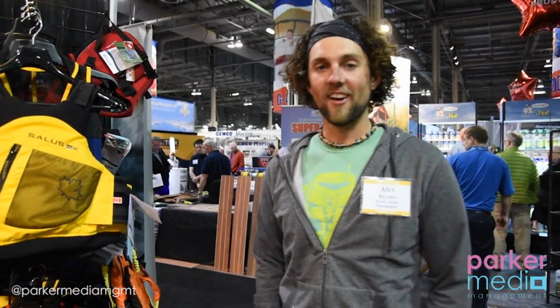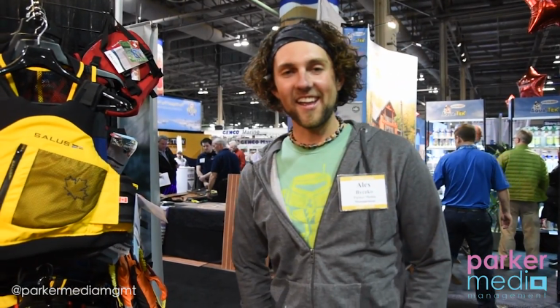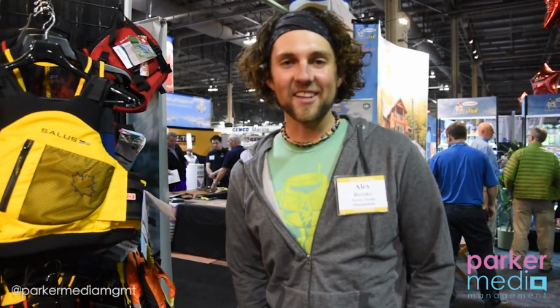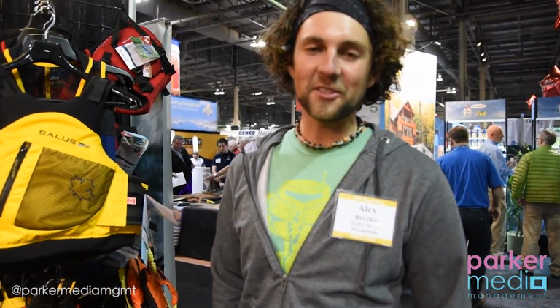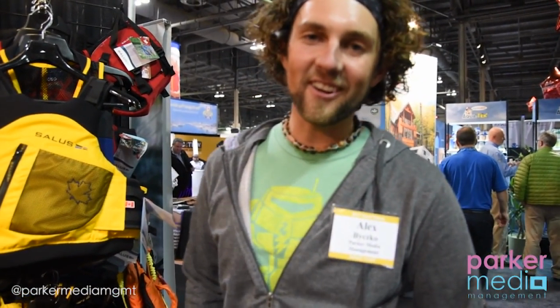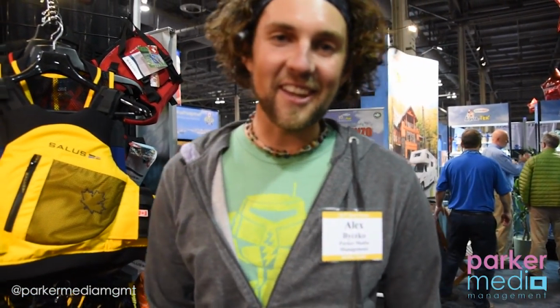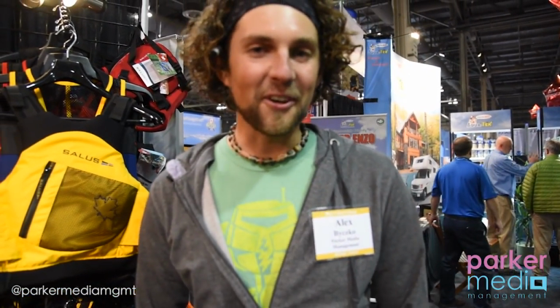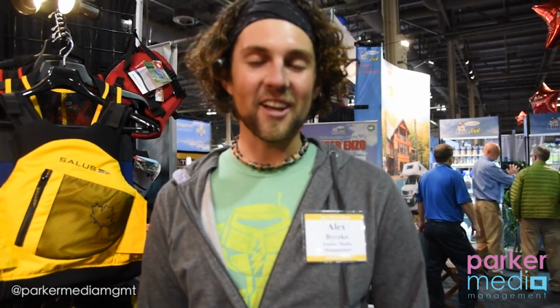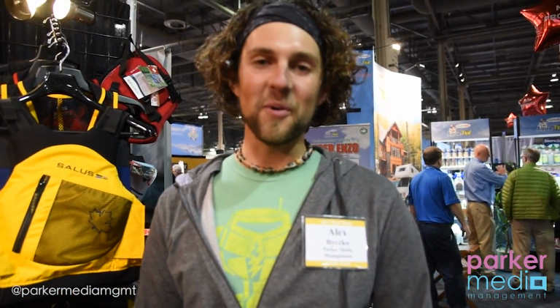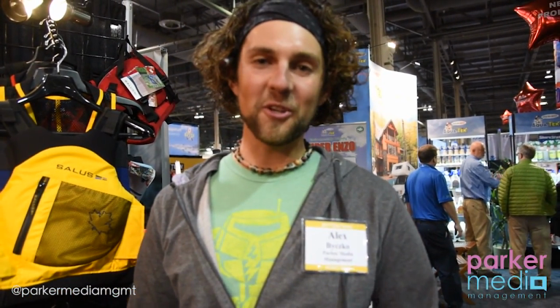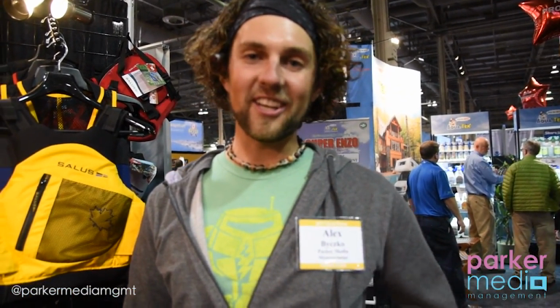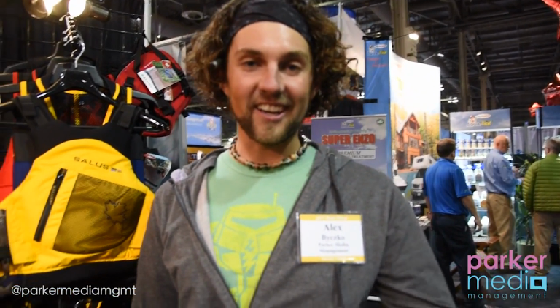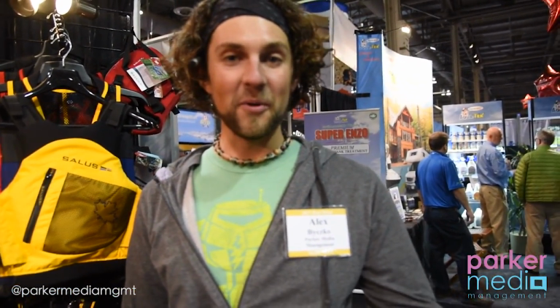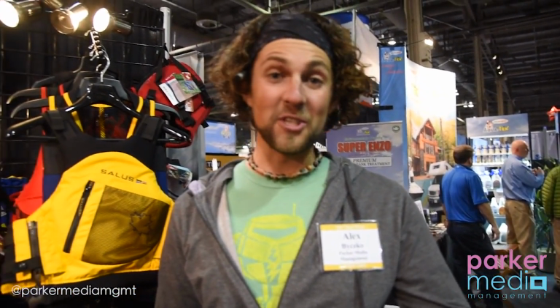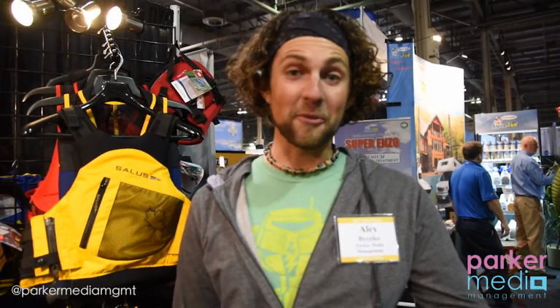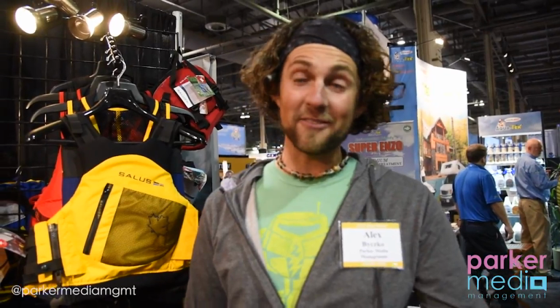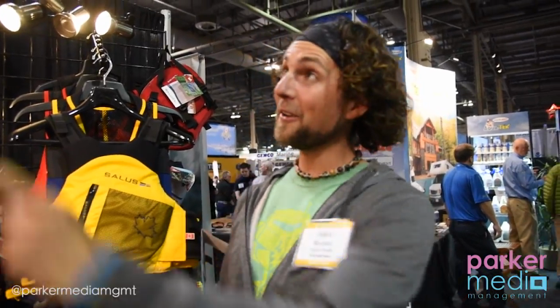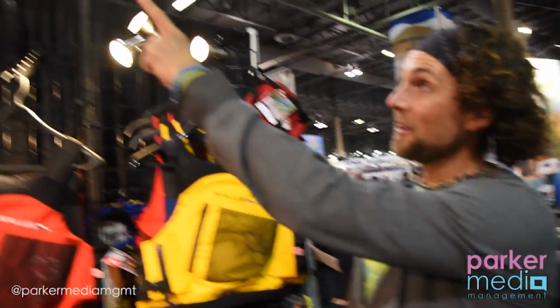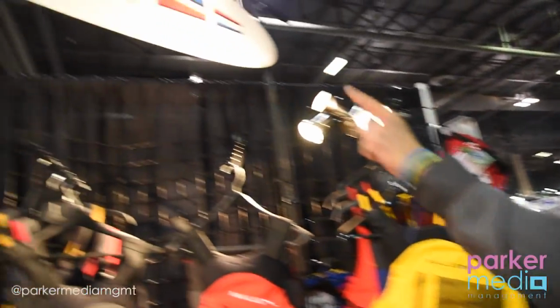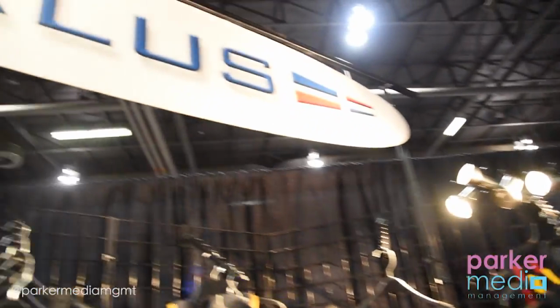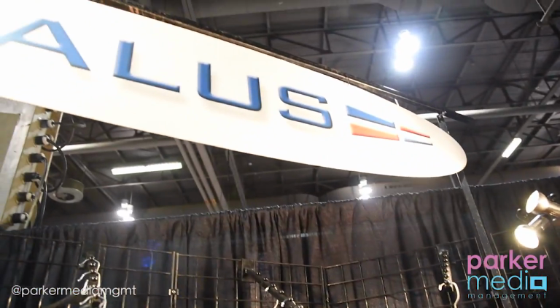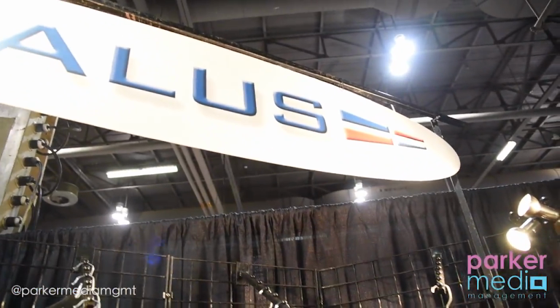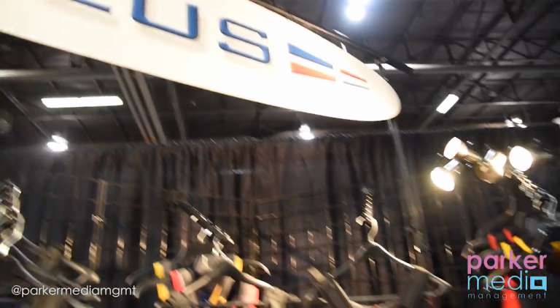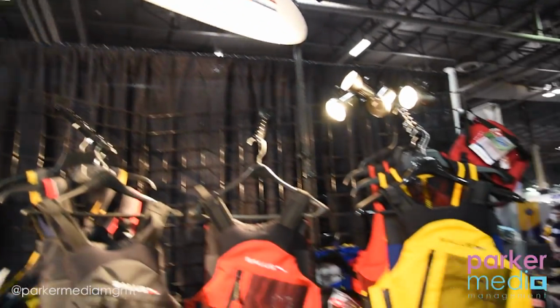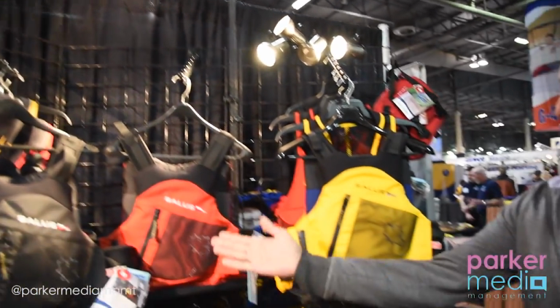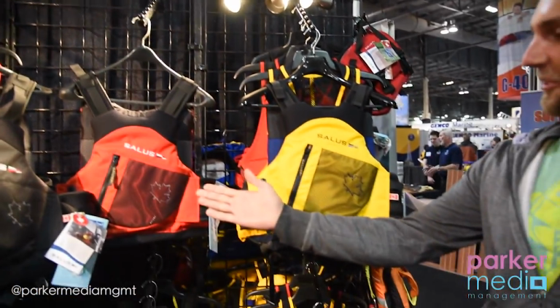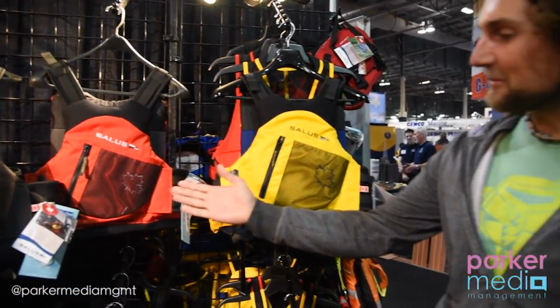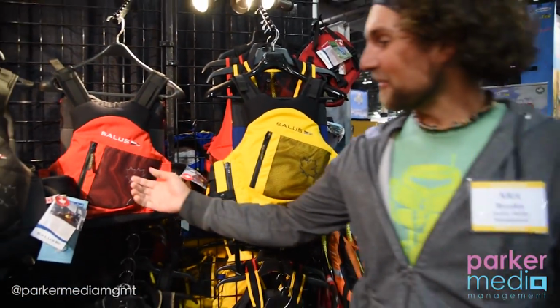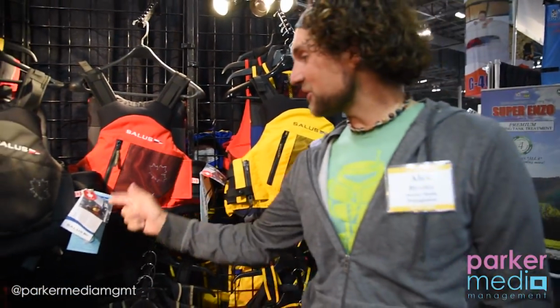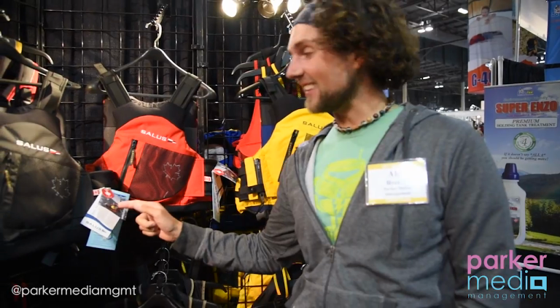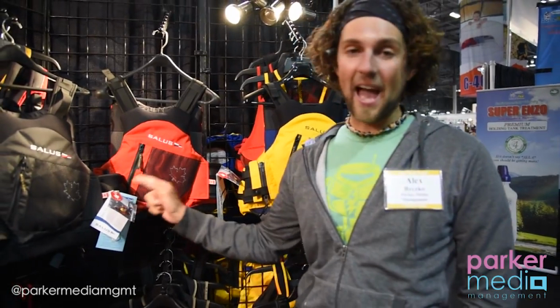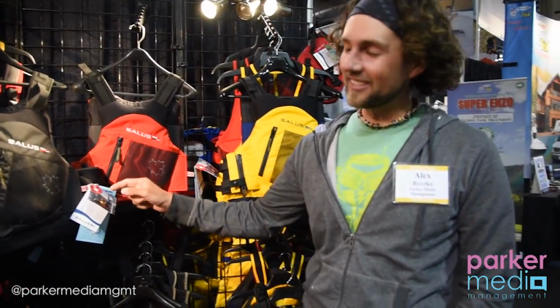Hey, it's Alex Biscoe here at the Toronto International Boat Show. We're here in Booth G359 with Salus Marine. I just came in here to show you guys my favorite life jacket, the Abacus.